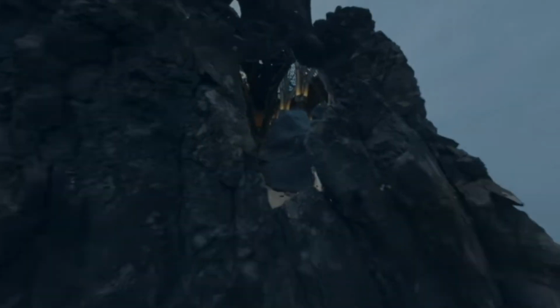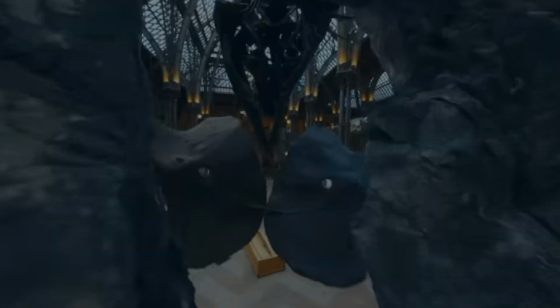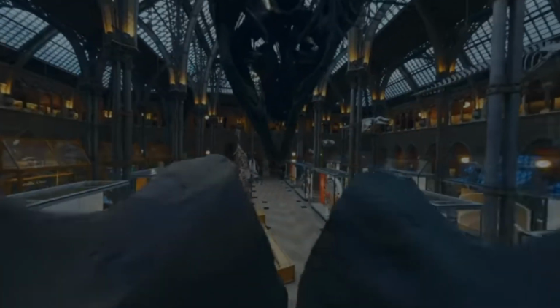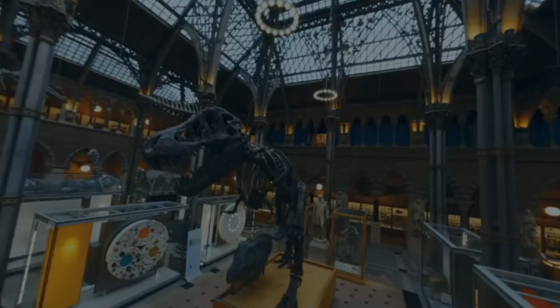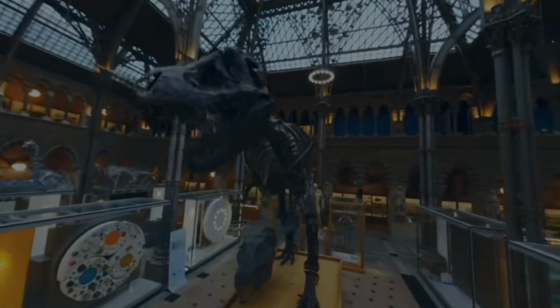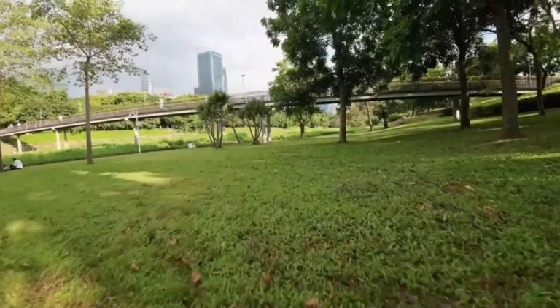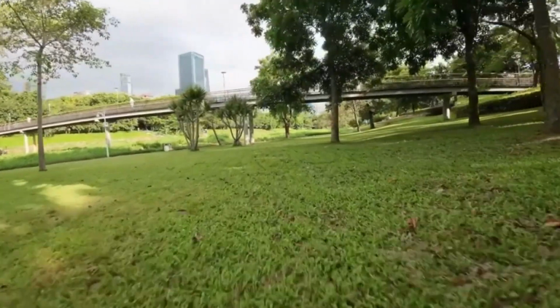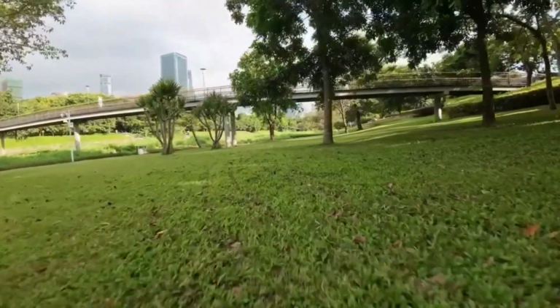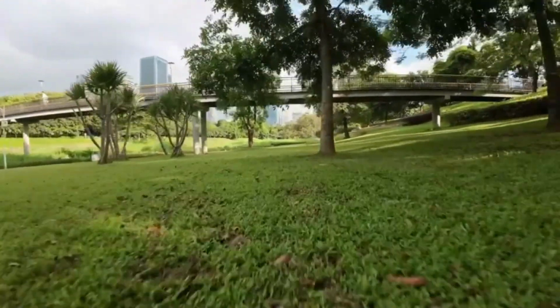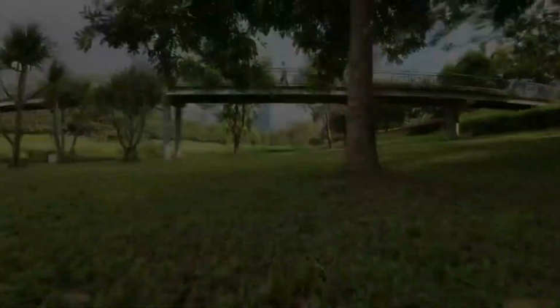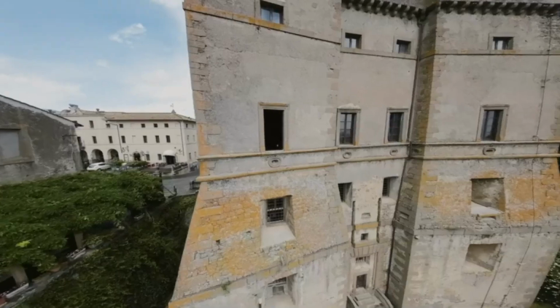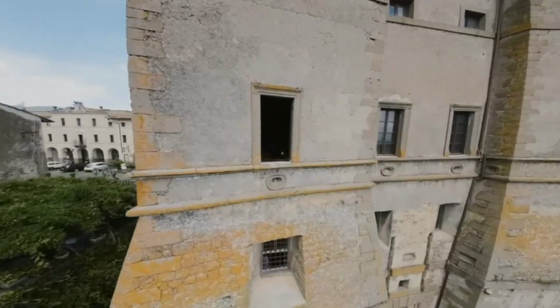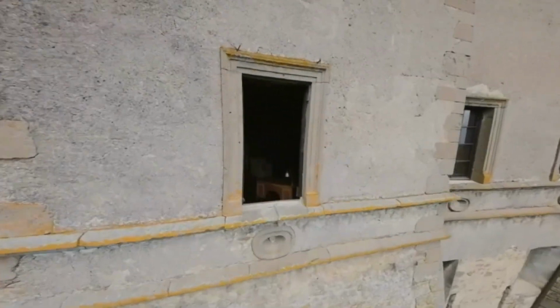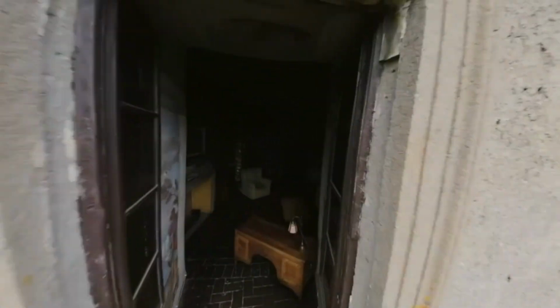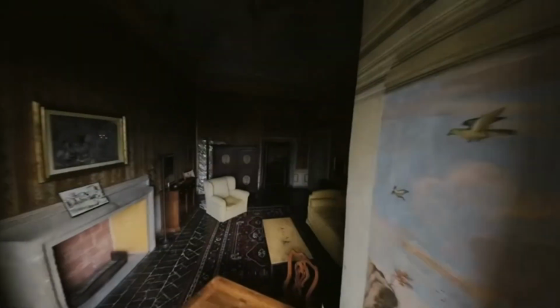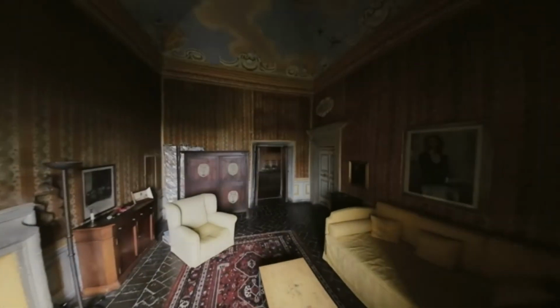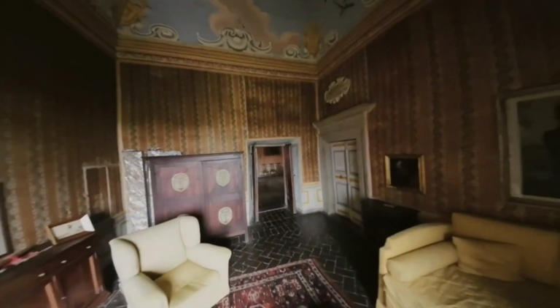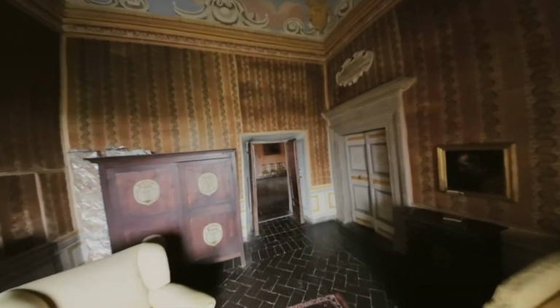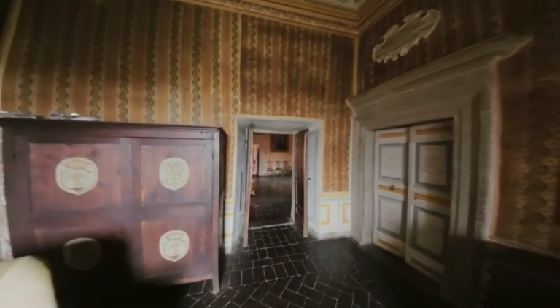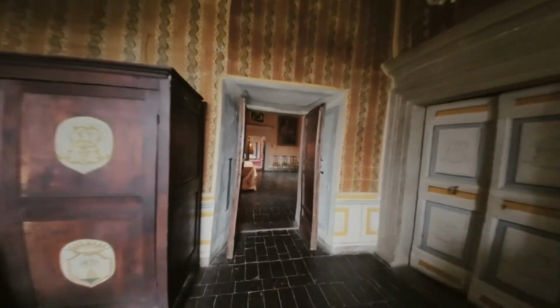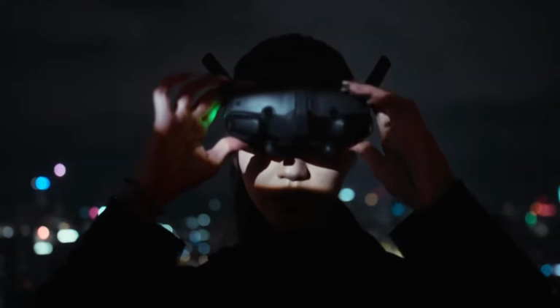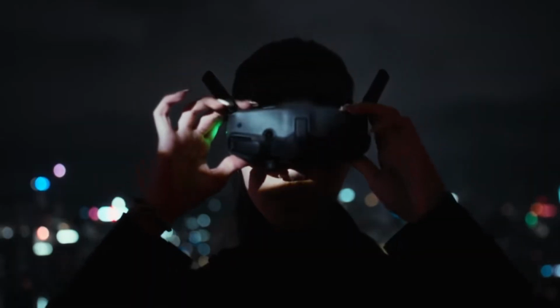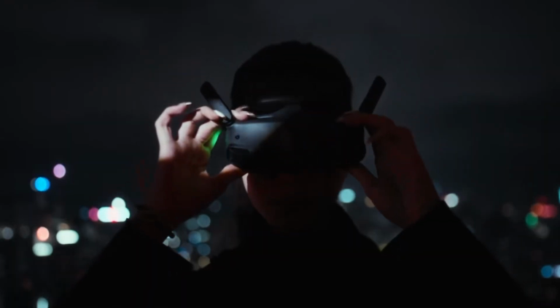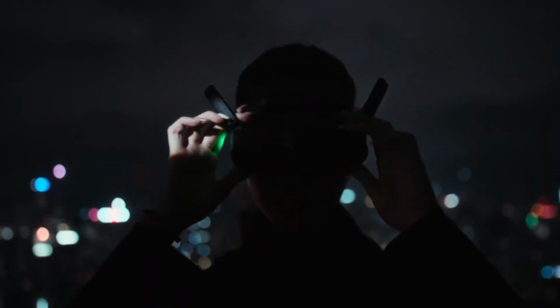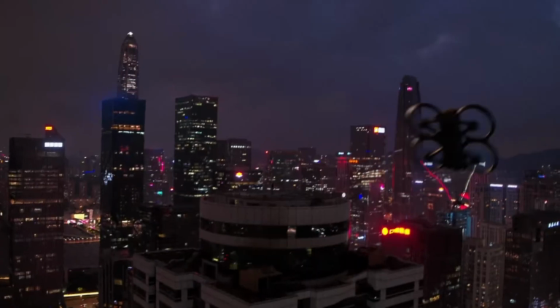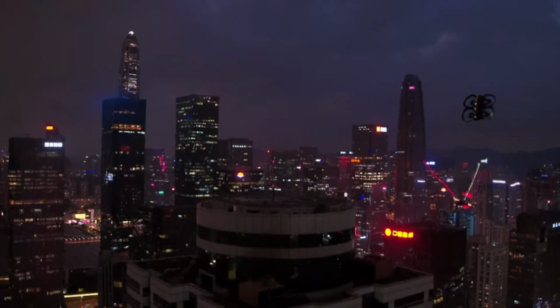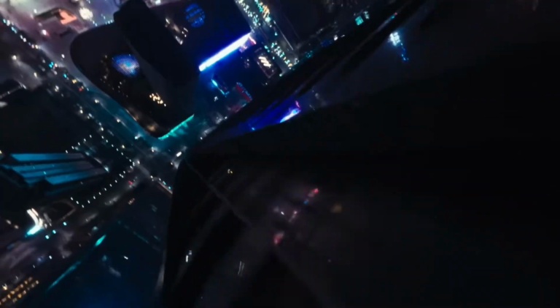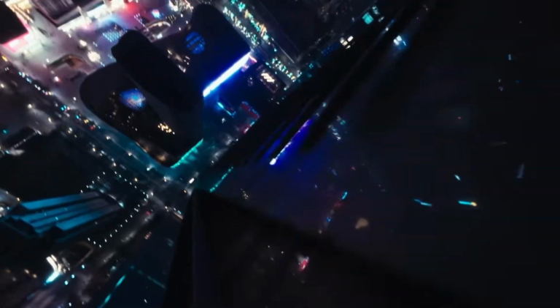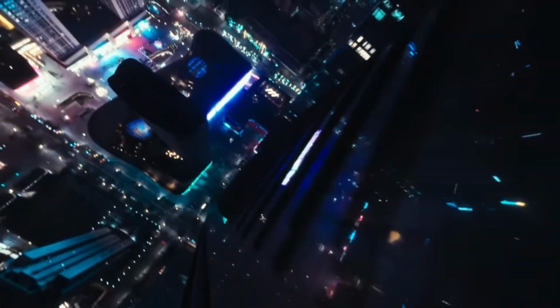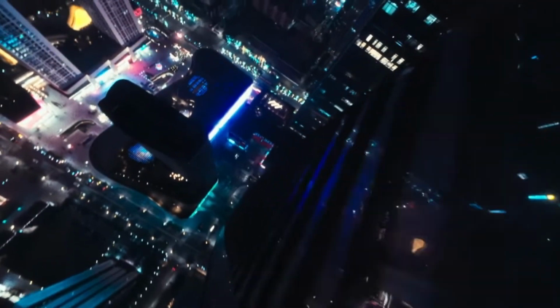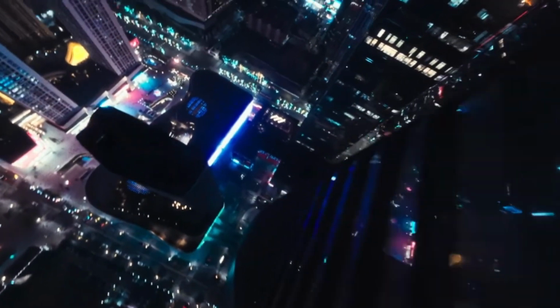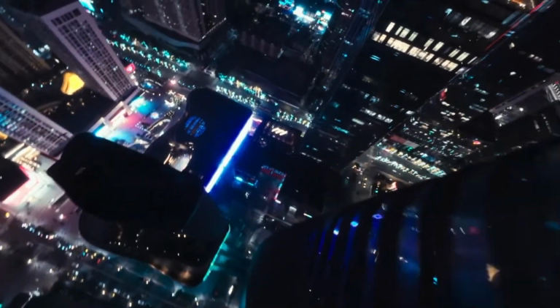The goggles now offer higher resolution and a wider field of view, making the flight feel more immersive and real. The increased flight precision is noticeable in tight spaces, giving pilots the confidence to perform daring maneuvers while still feeling secure.